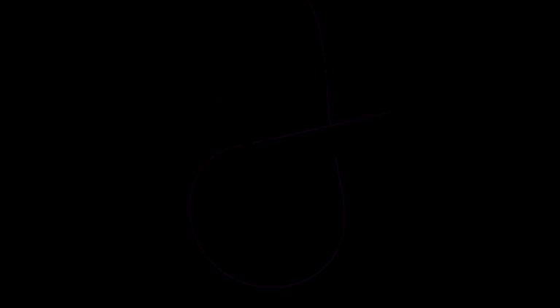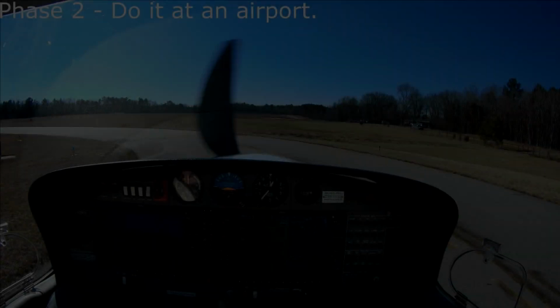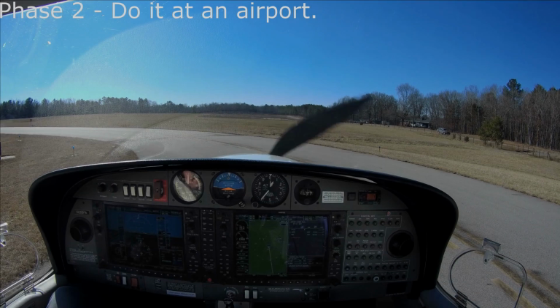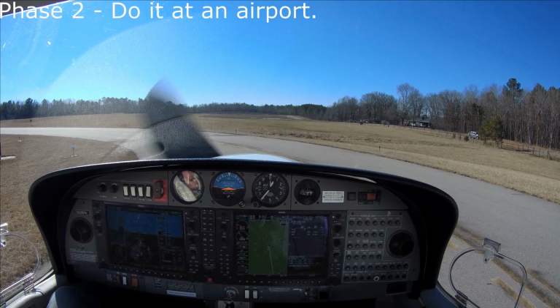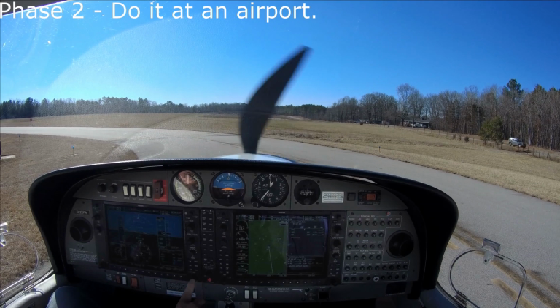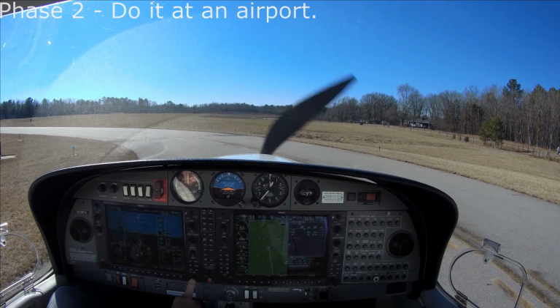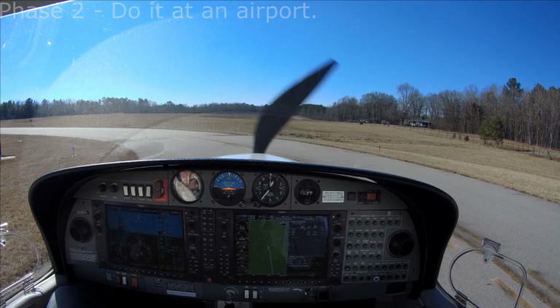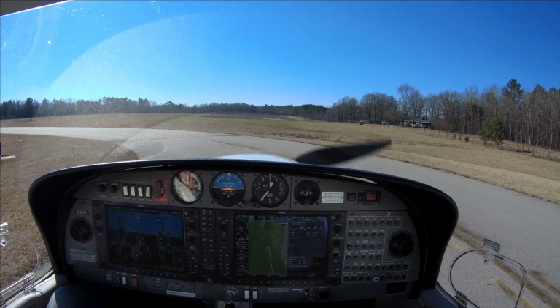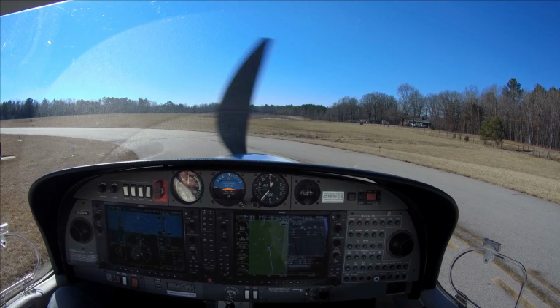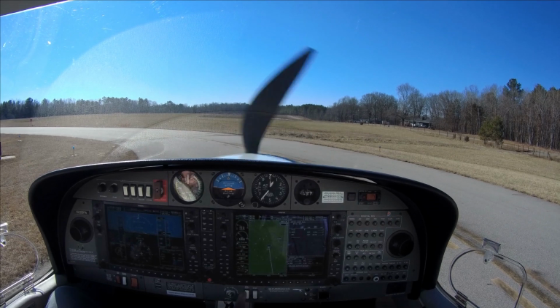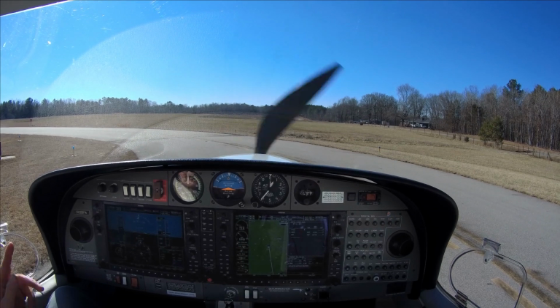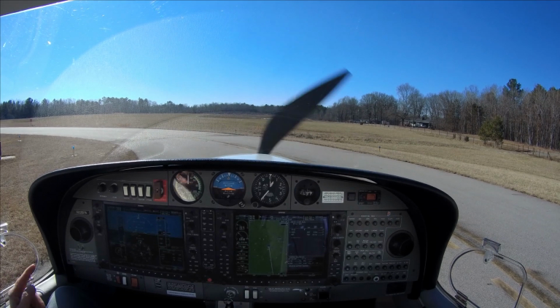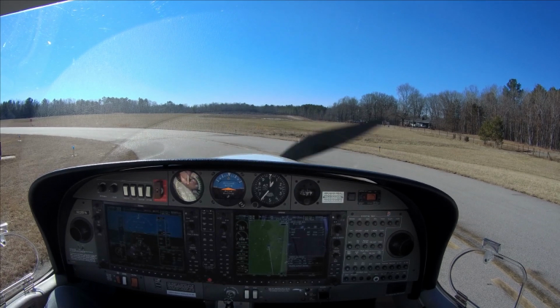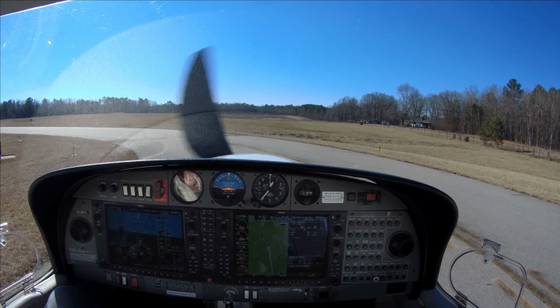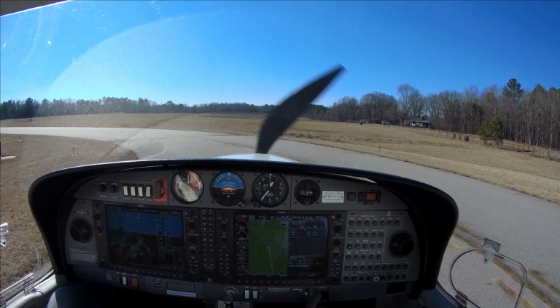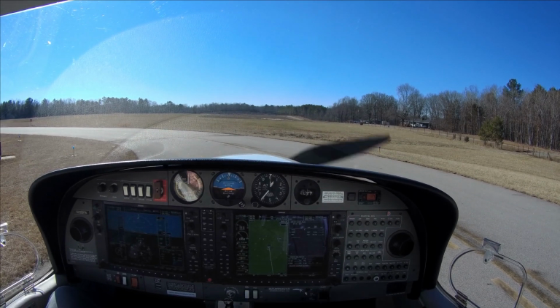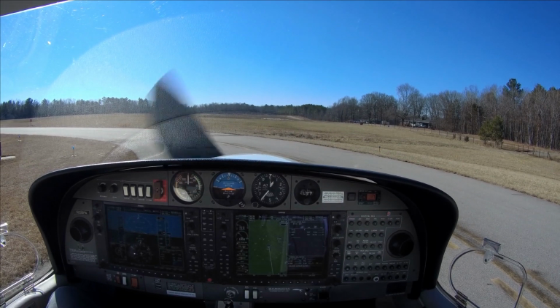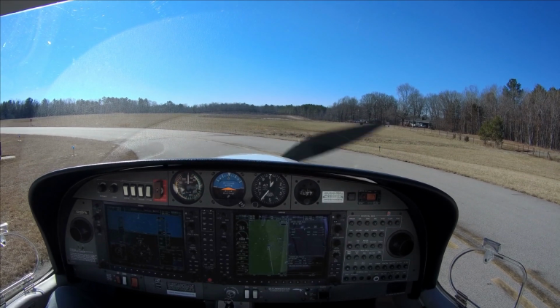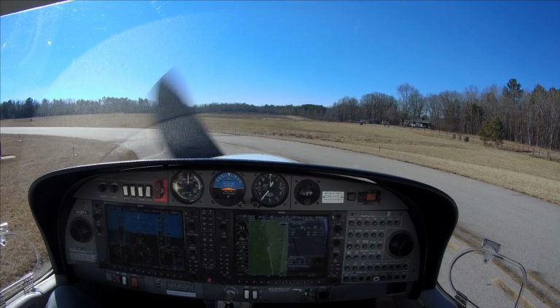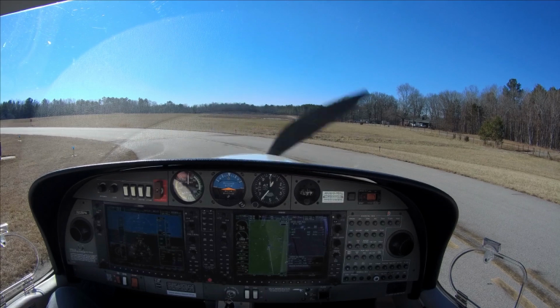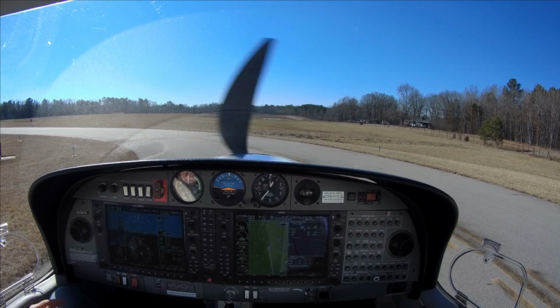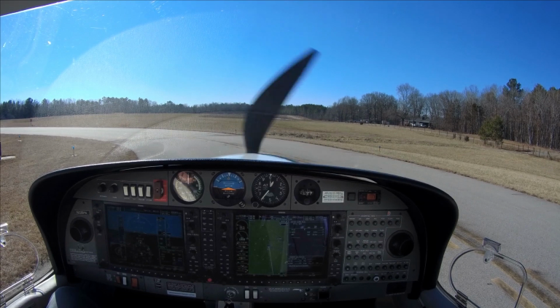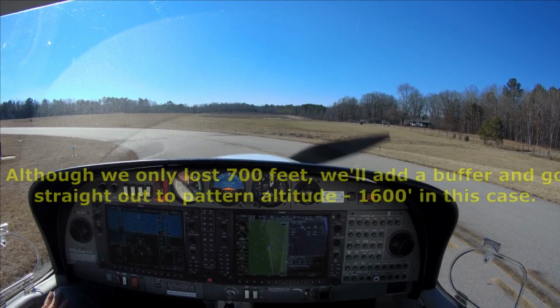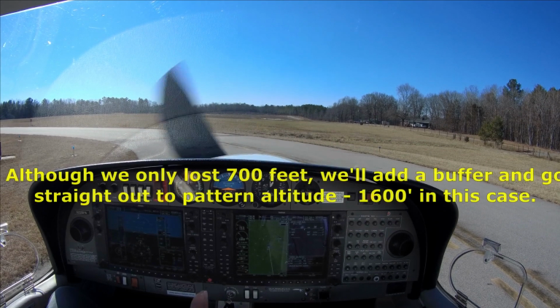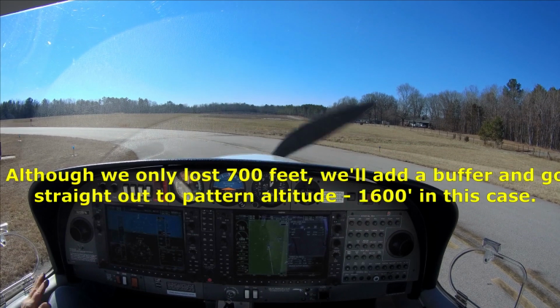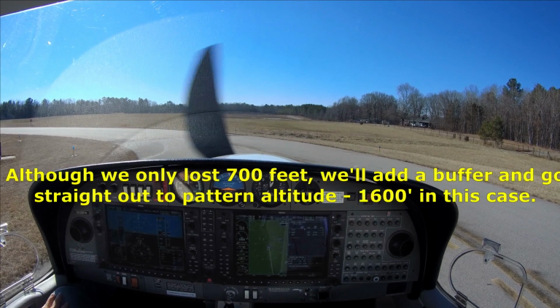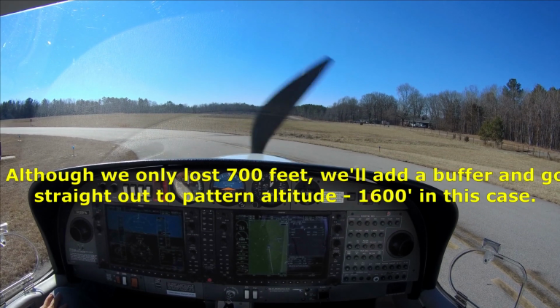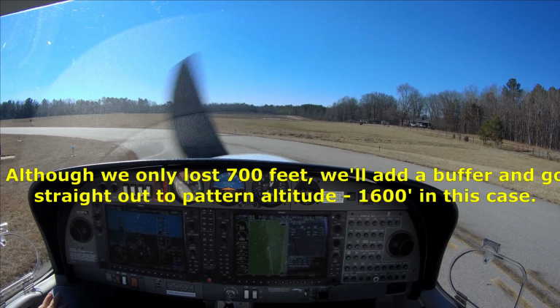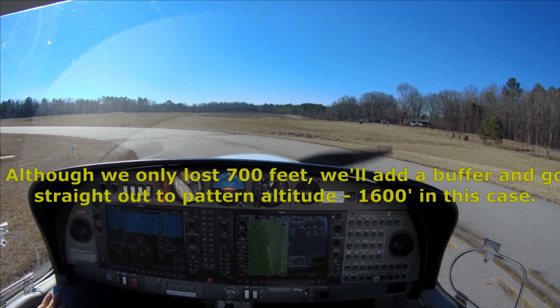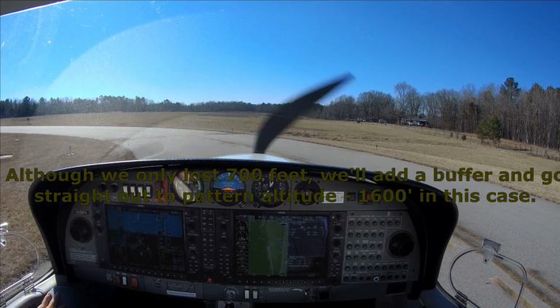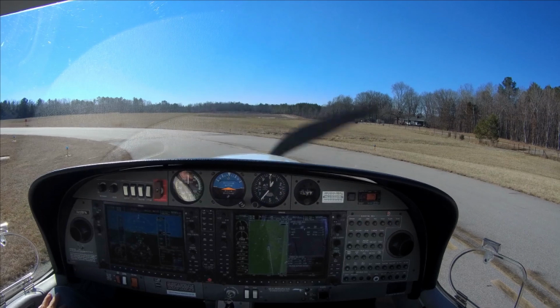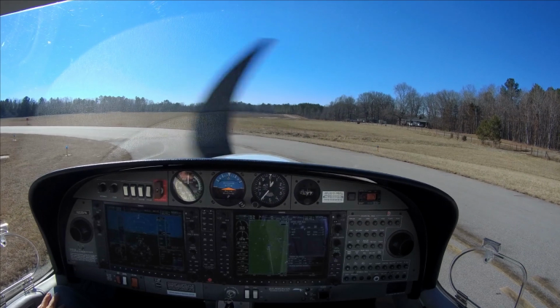Fuel pump on, mixture is rich — it's in the takeoff position. We're going to climb, basically climb to pattern altitude, and then make the turn.